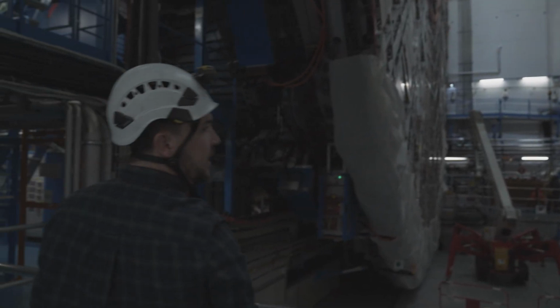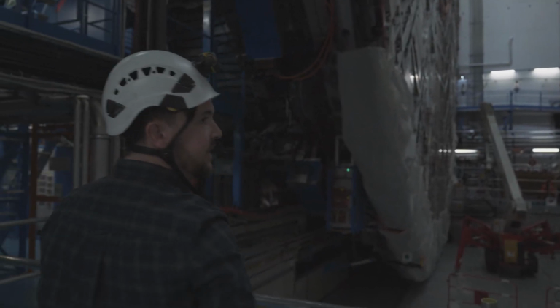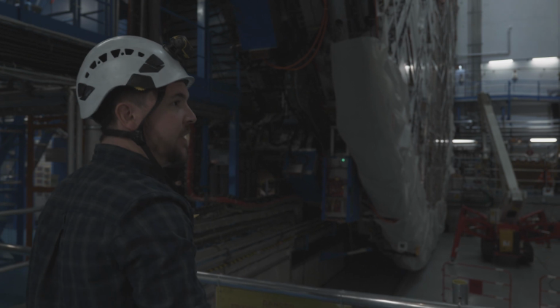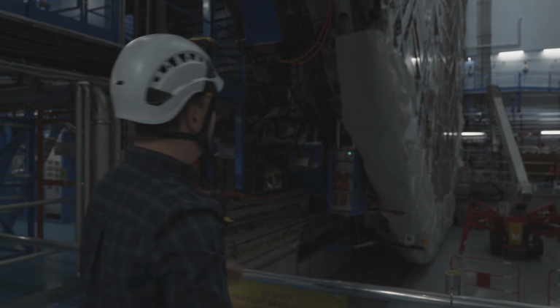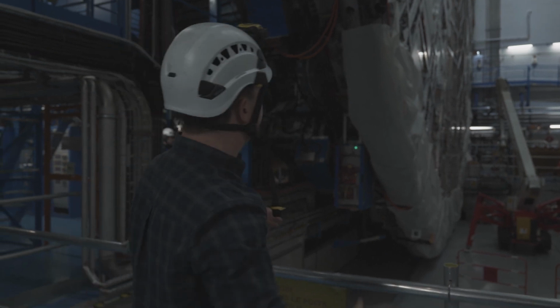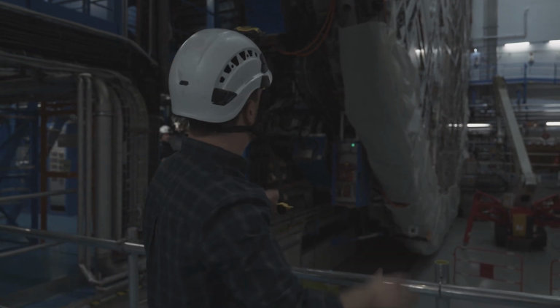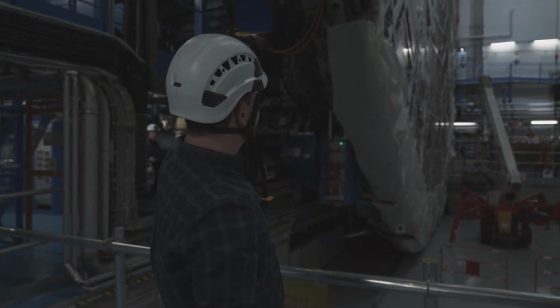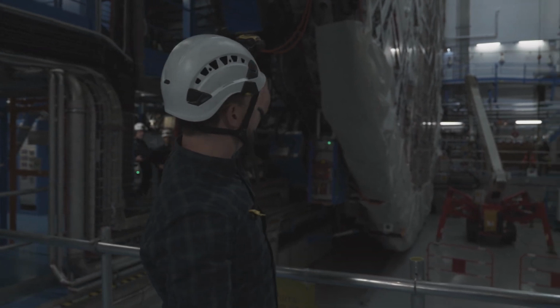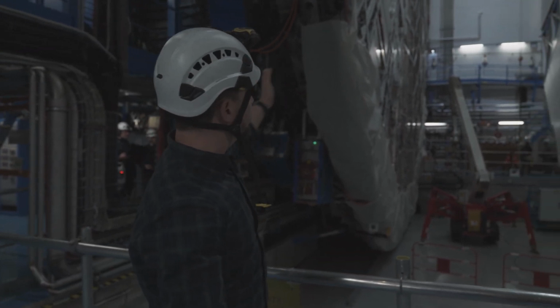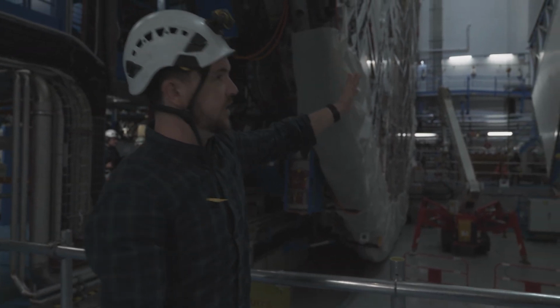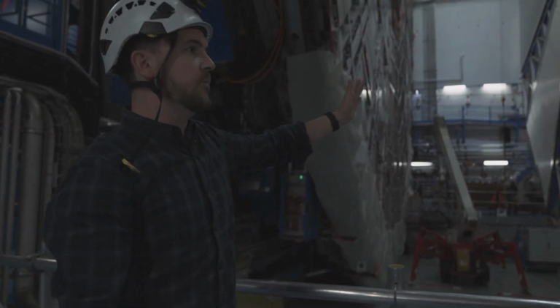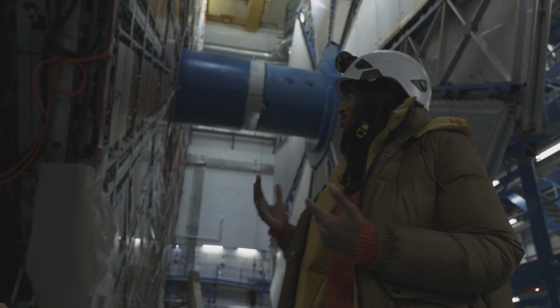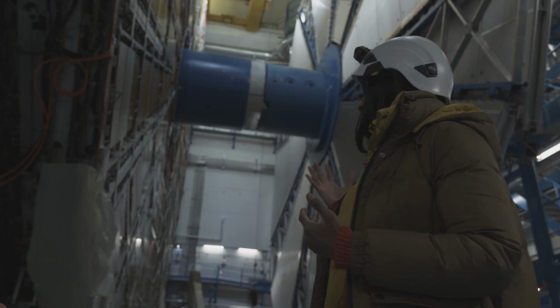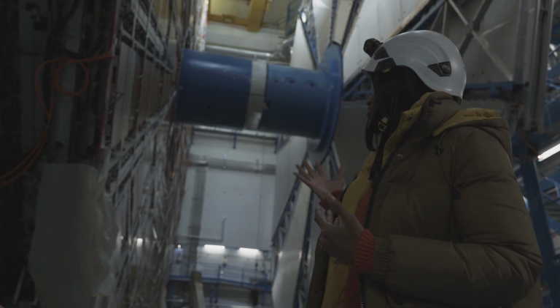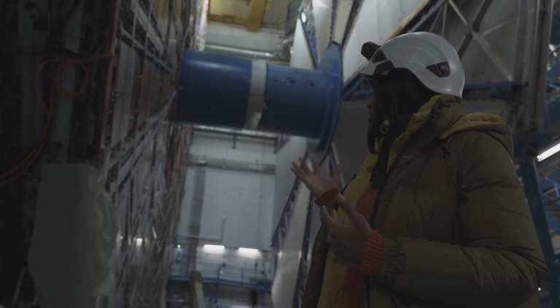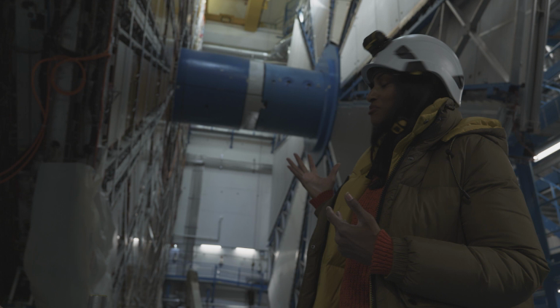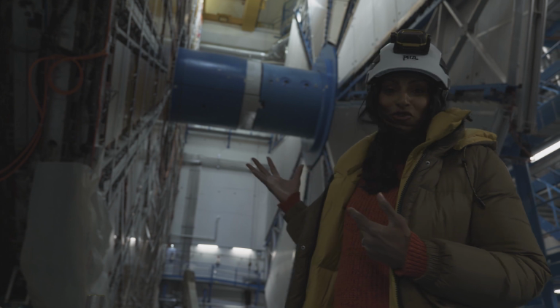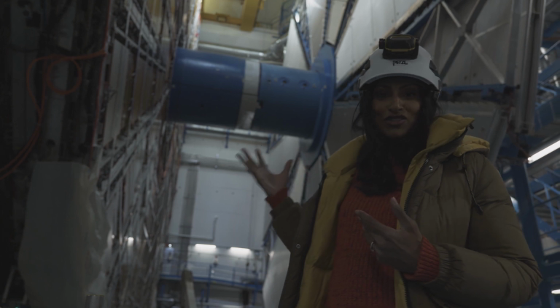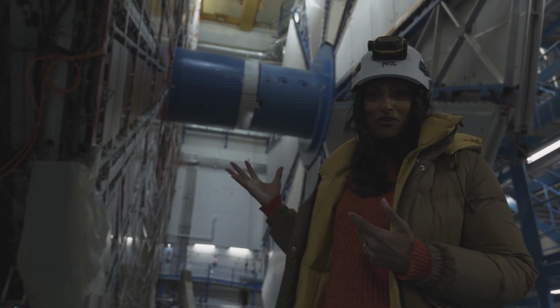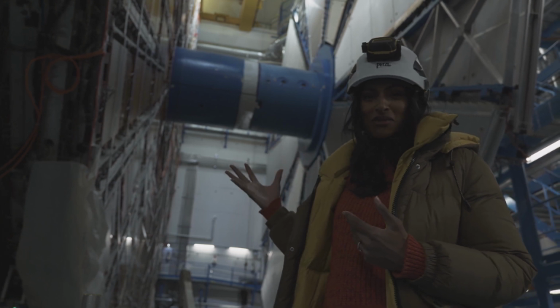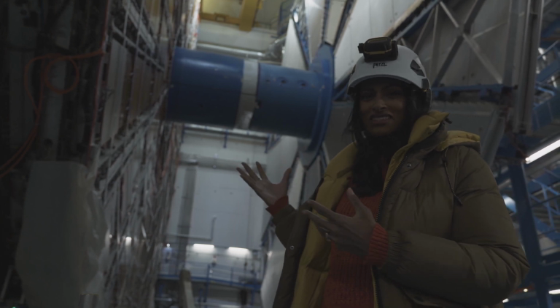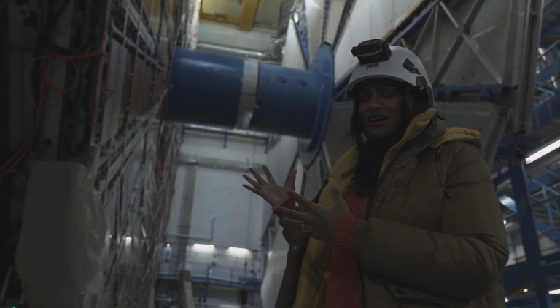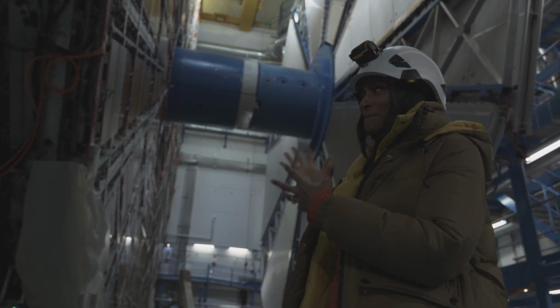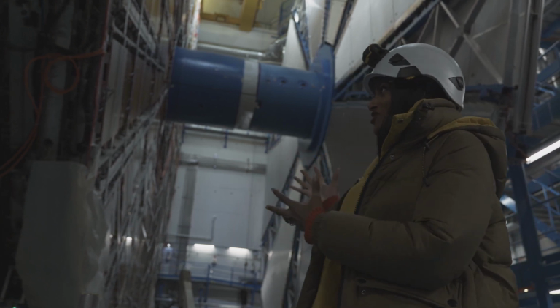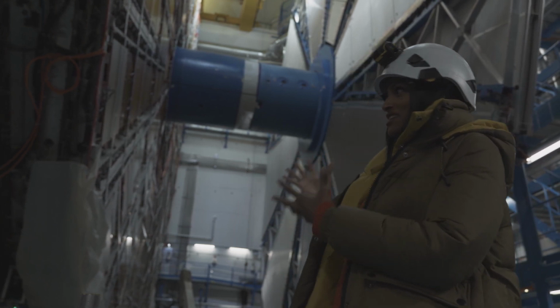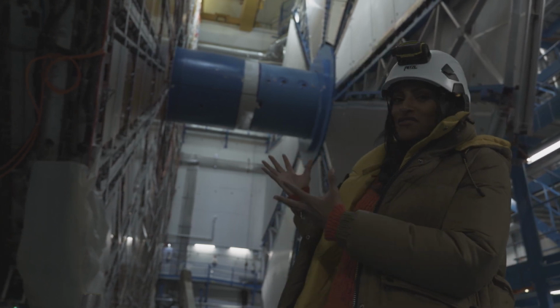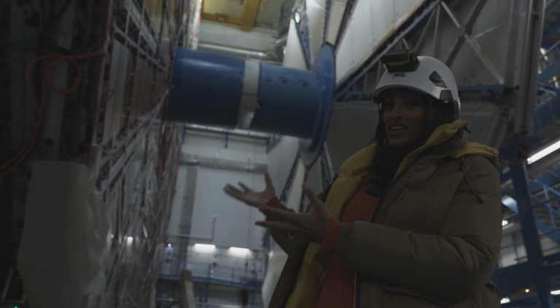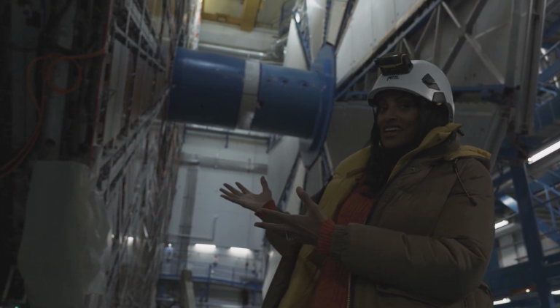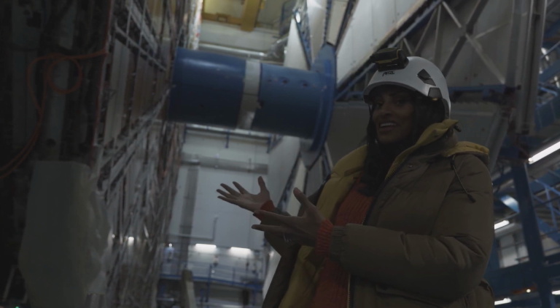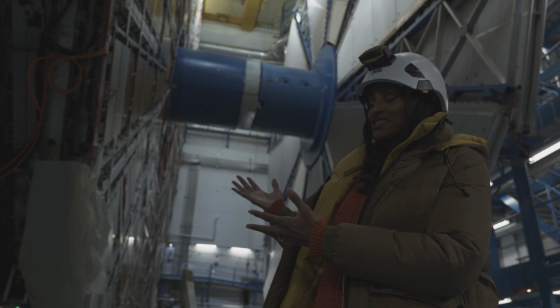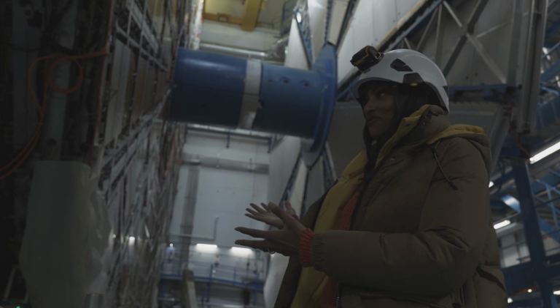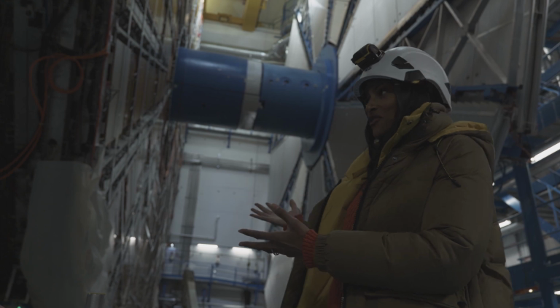It takes about two and a half hours to get from one side to the other. It's just so beautiful and so impressive. This is a major piece of engineering that we're standing in front of.